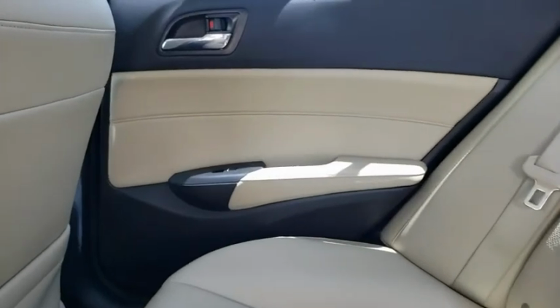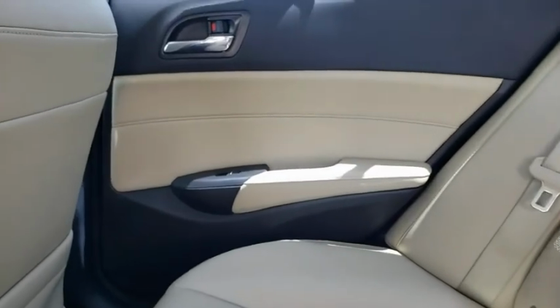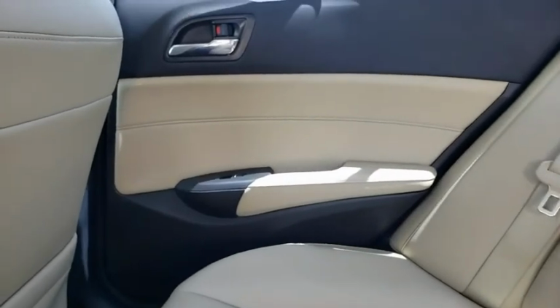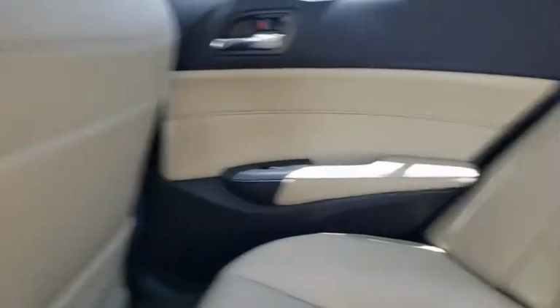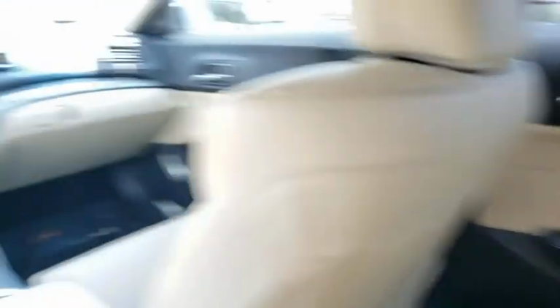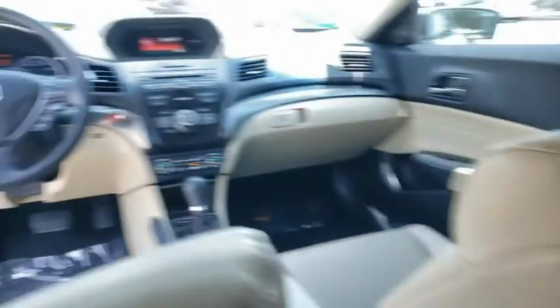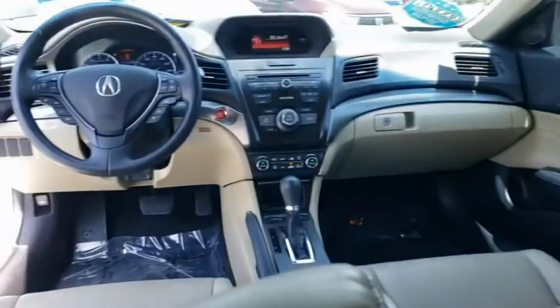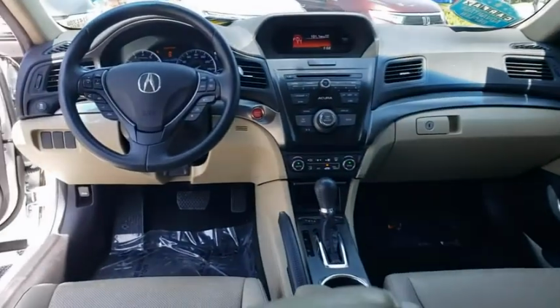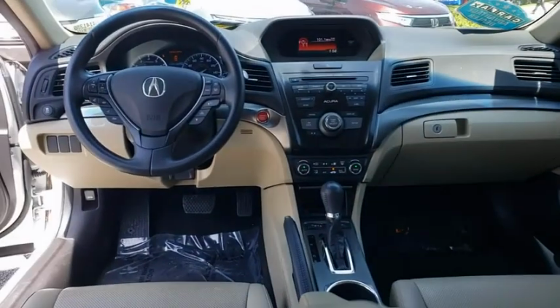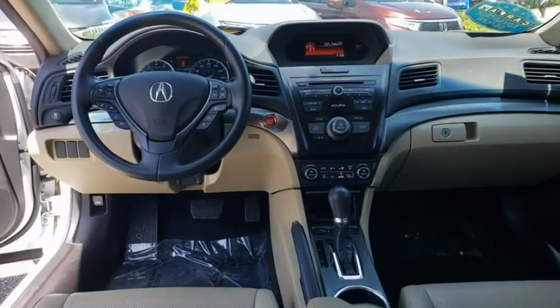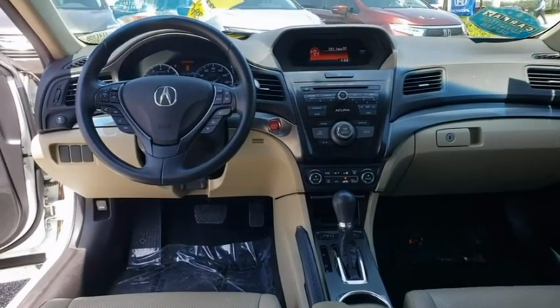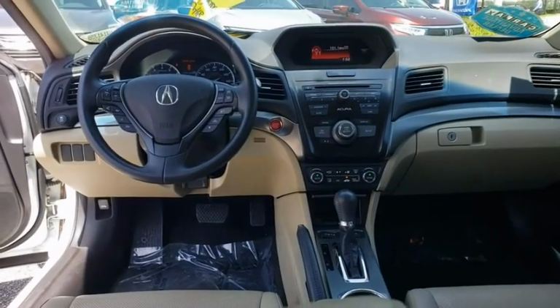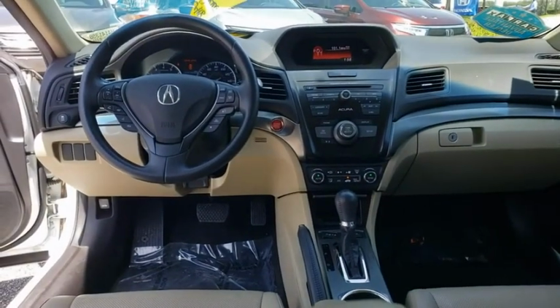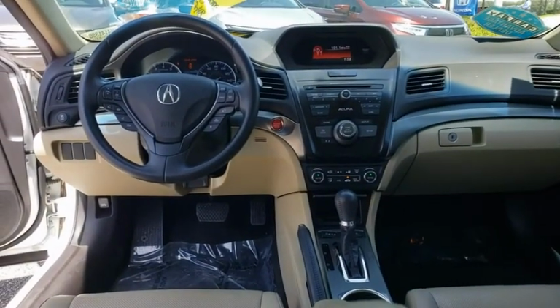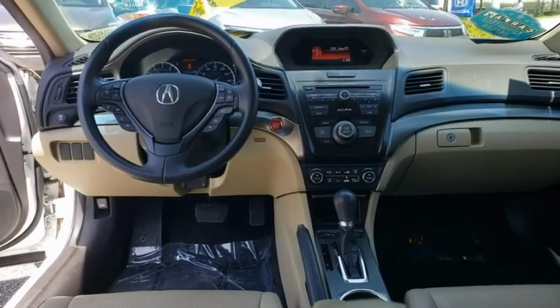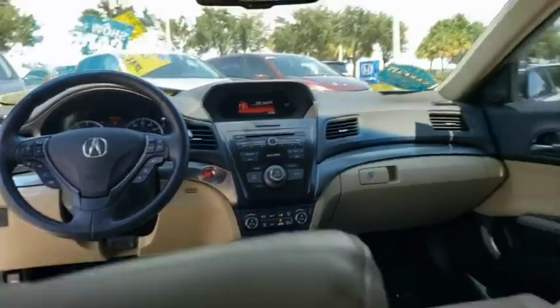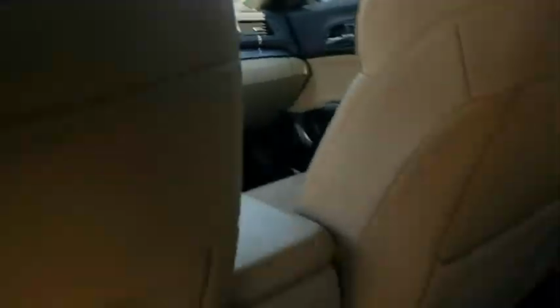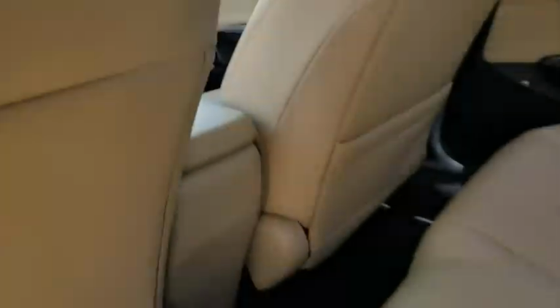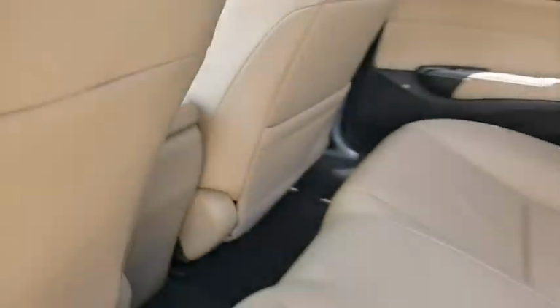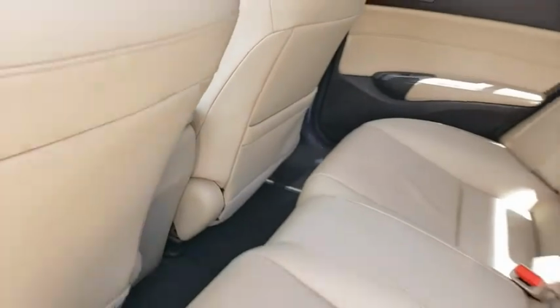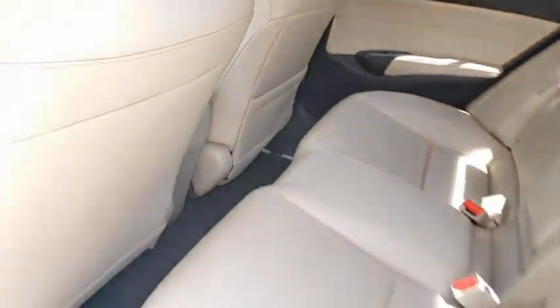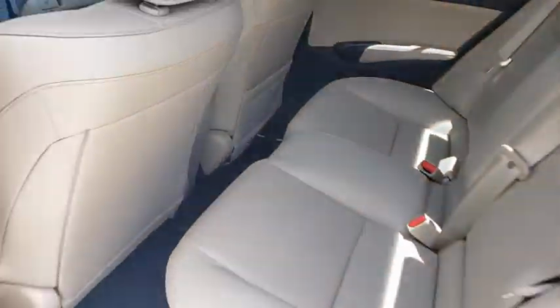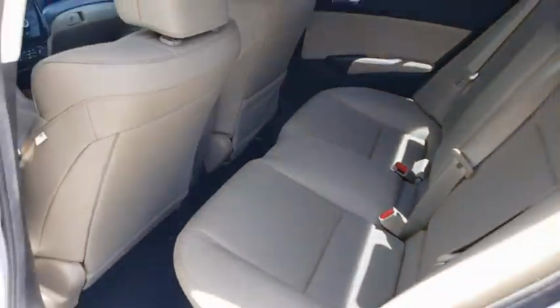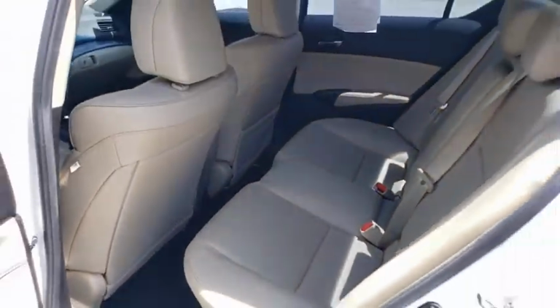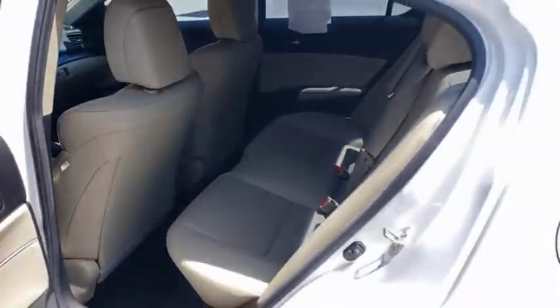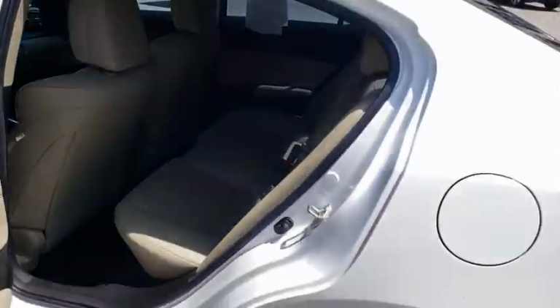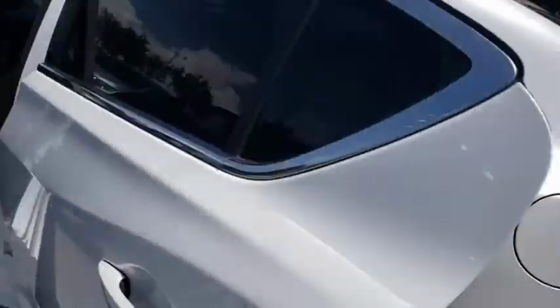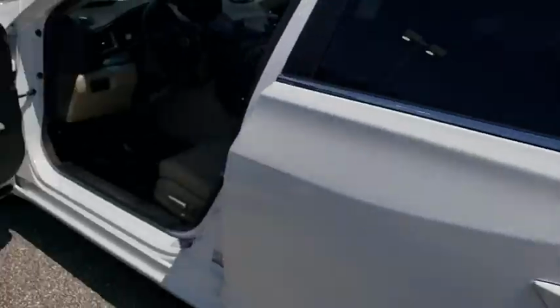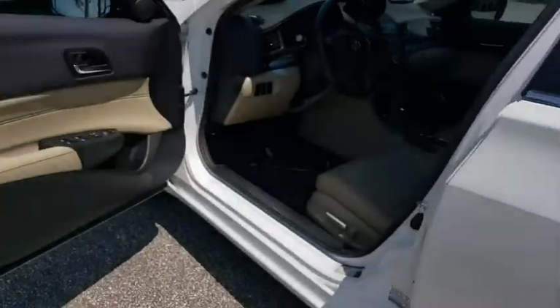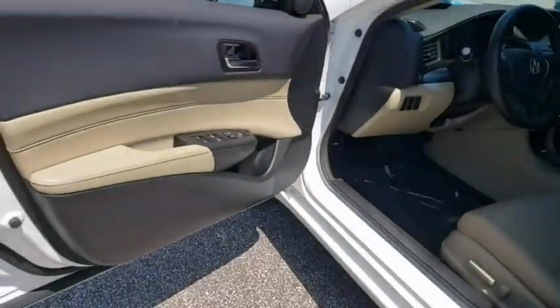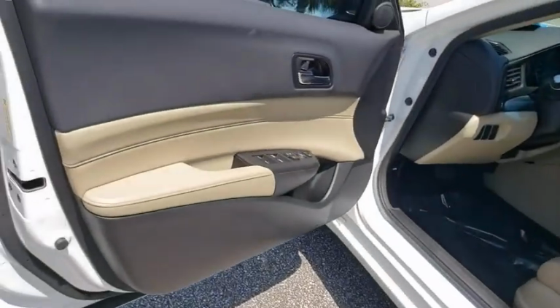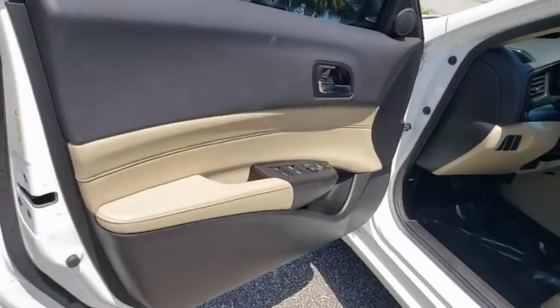Keyless entry, steering wheel audio controls, backup camera, anti-lock braking system, traction control, stability control, Bluetooth.